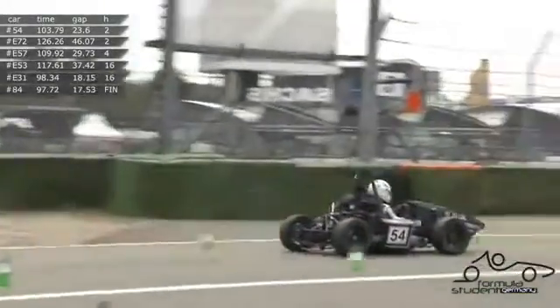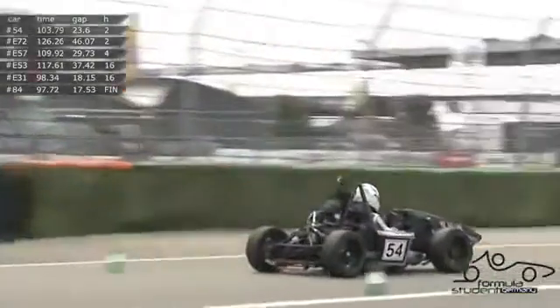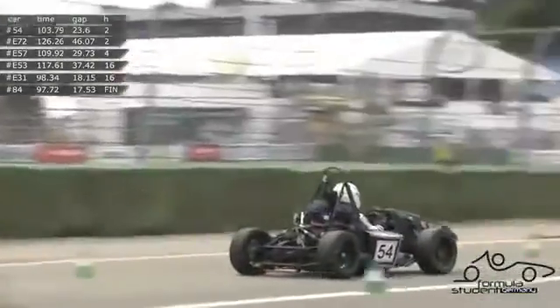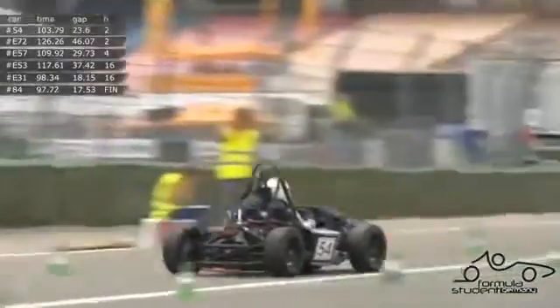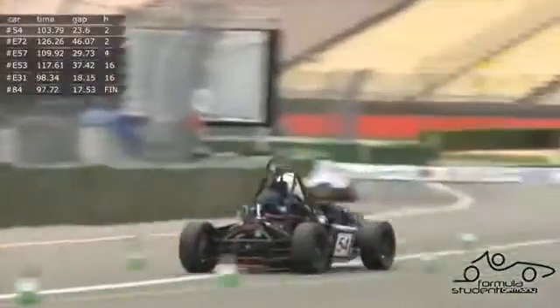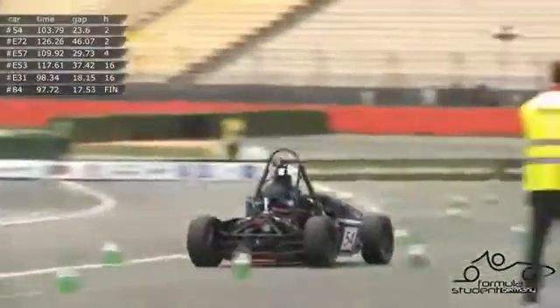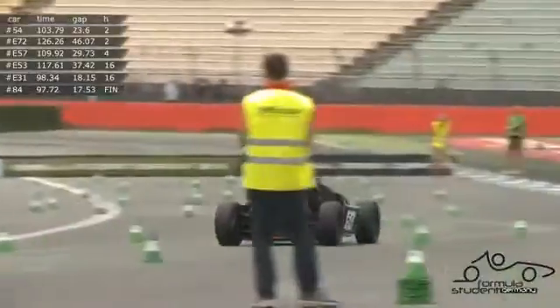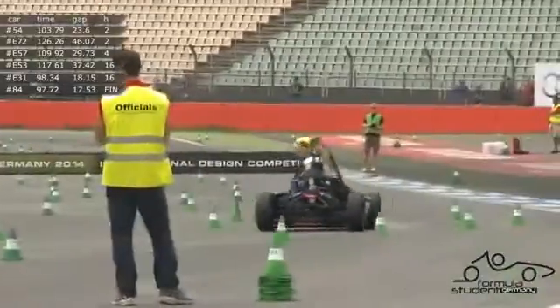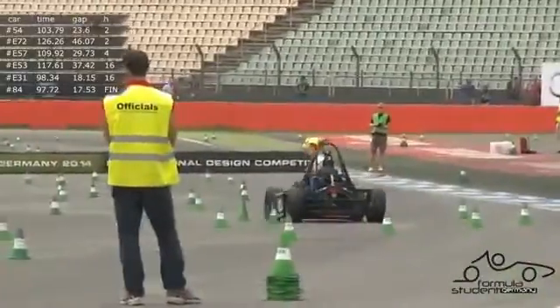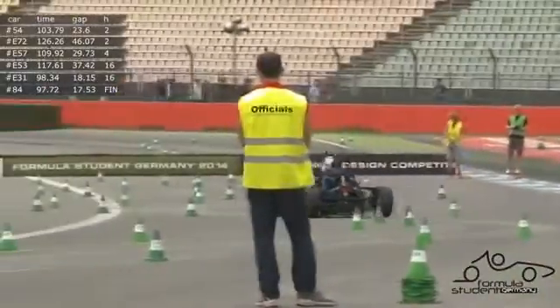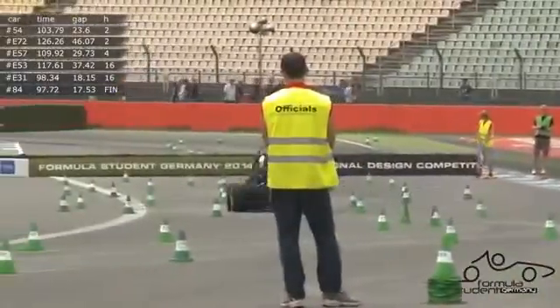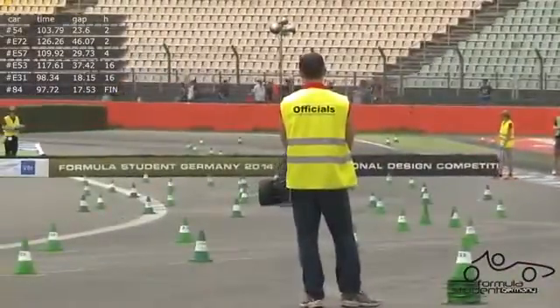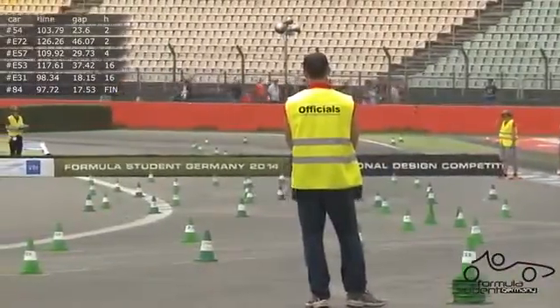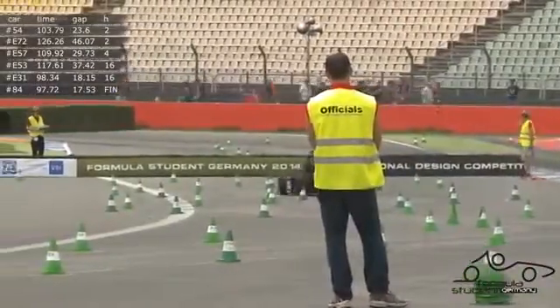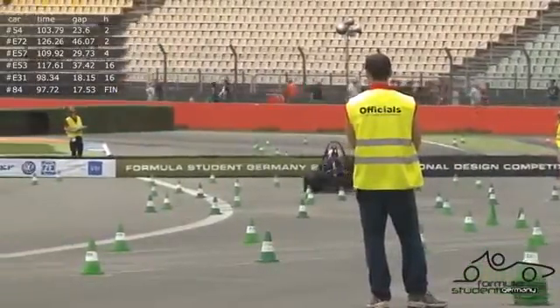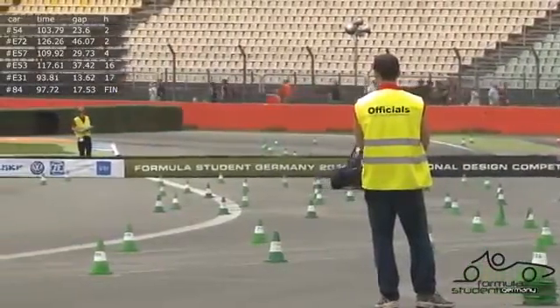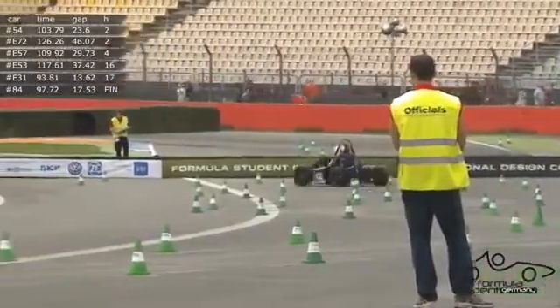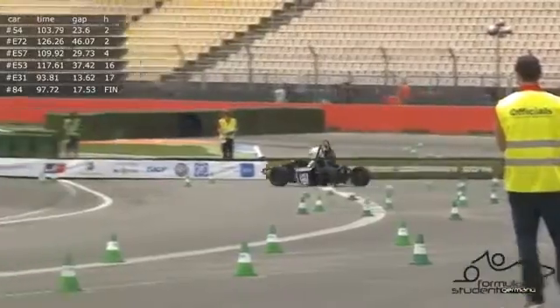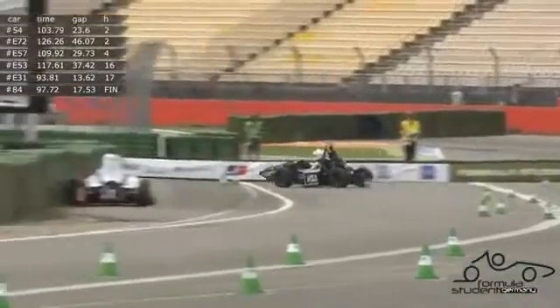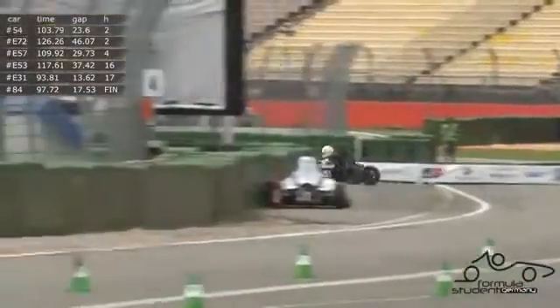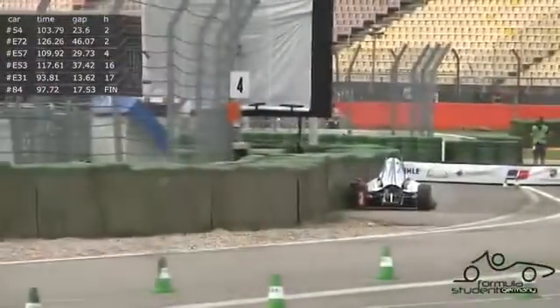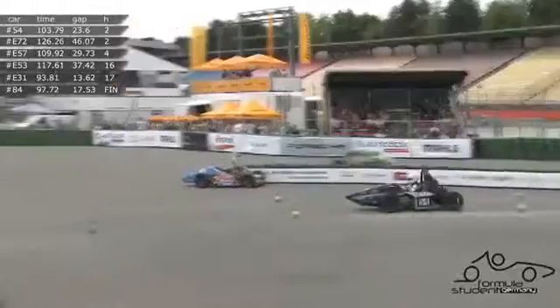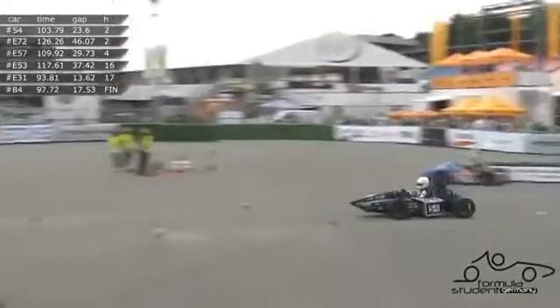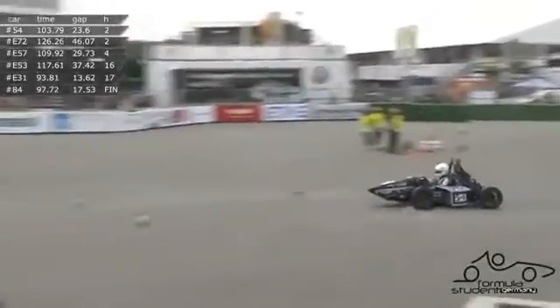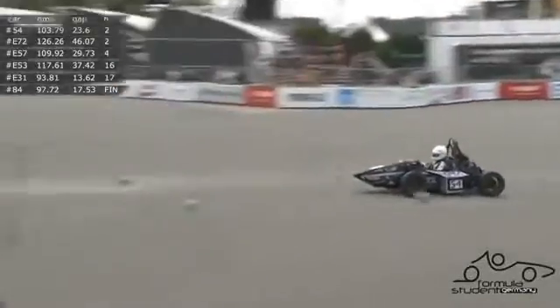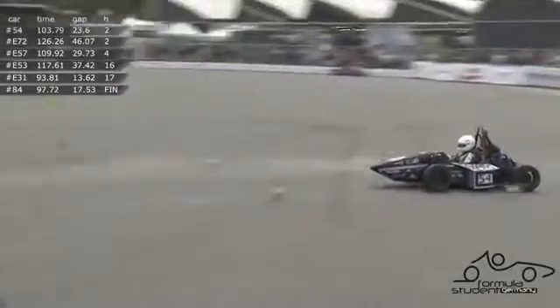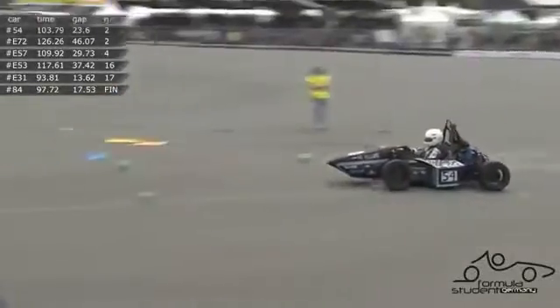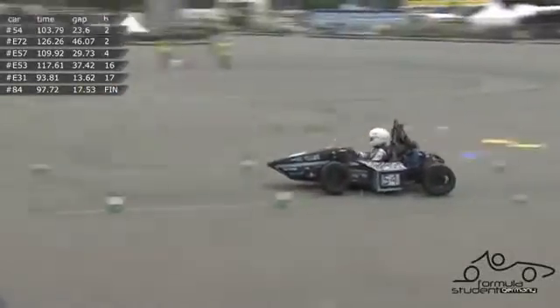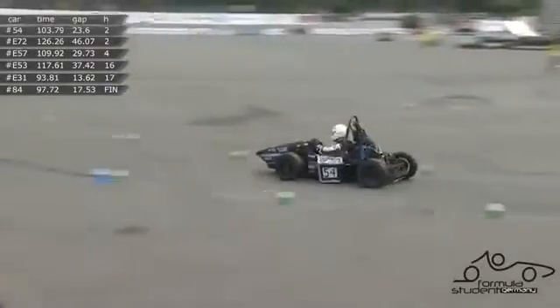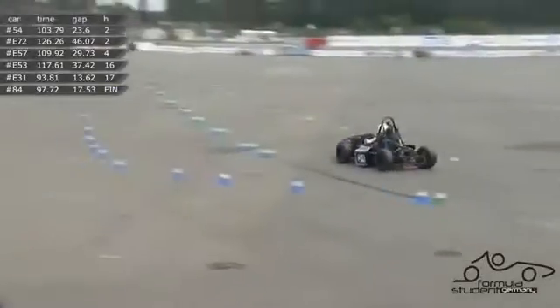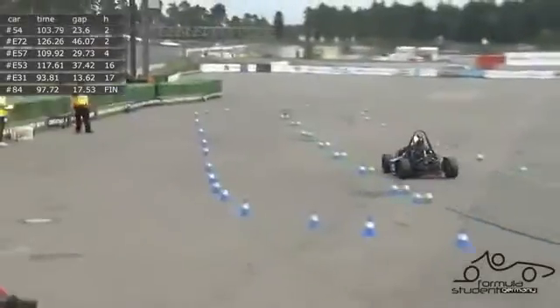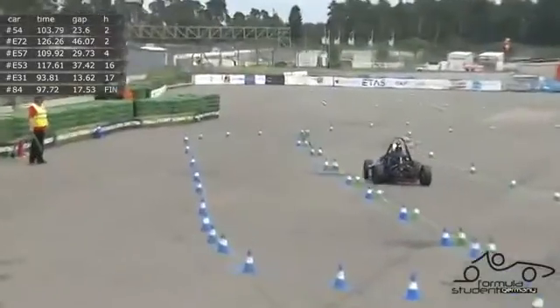E53 coming towards us here. Still a few issues being called quite quickly by car number E31 in Ilmenau, so they'll be getting E53 there. Kiel will be getting the blue flag at the next opportunity.